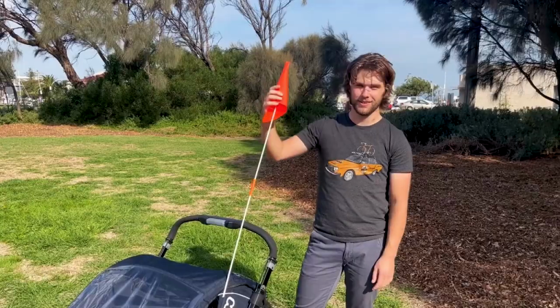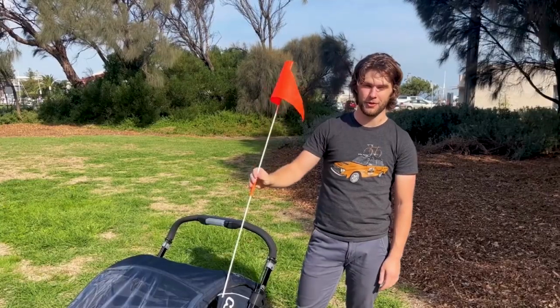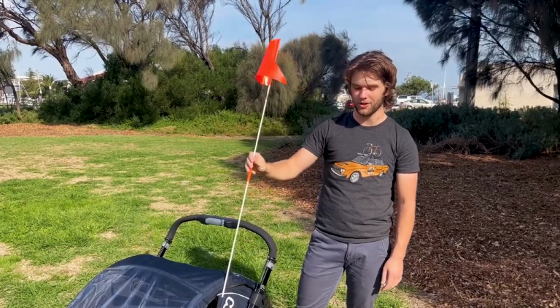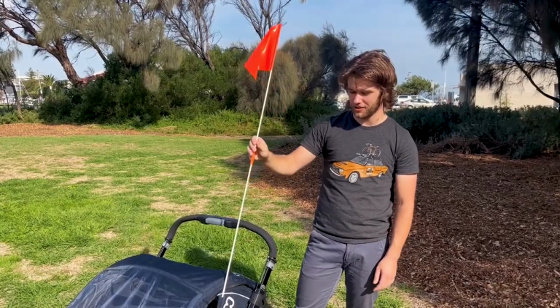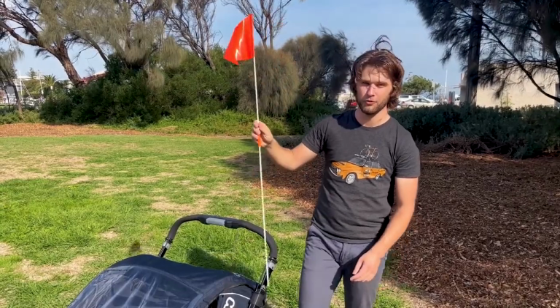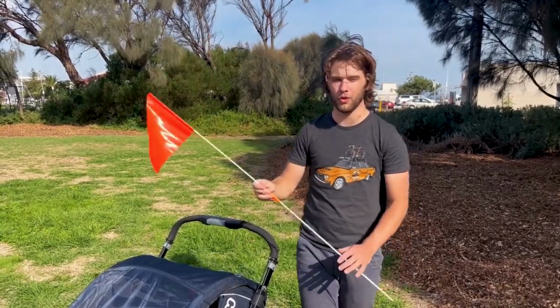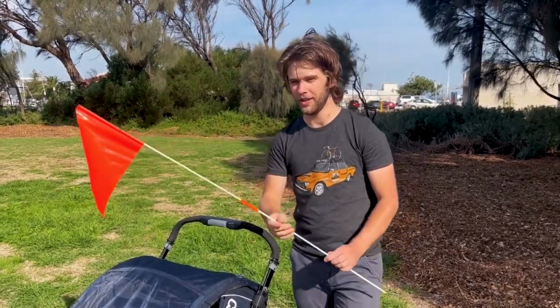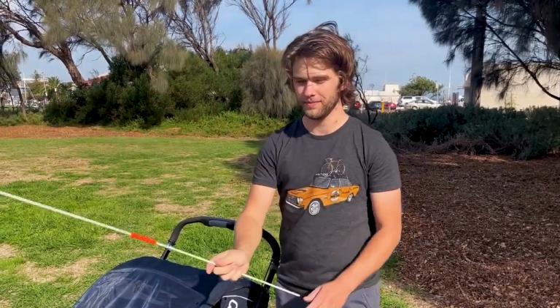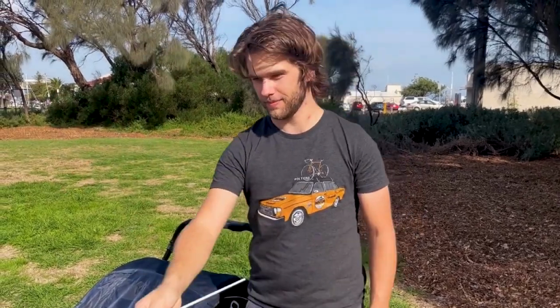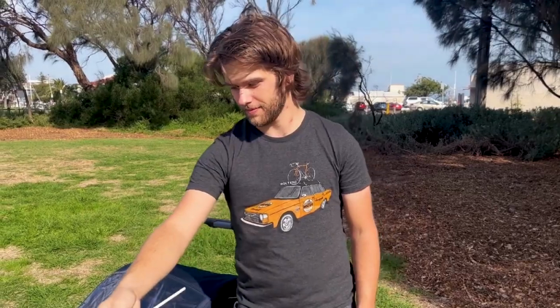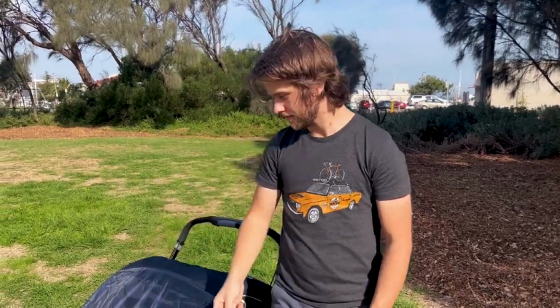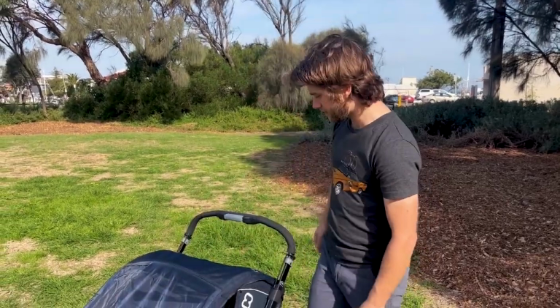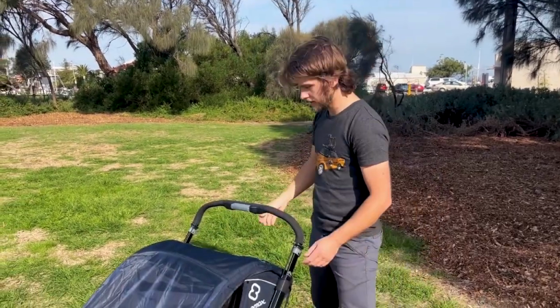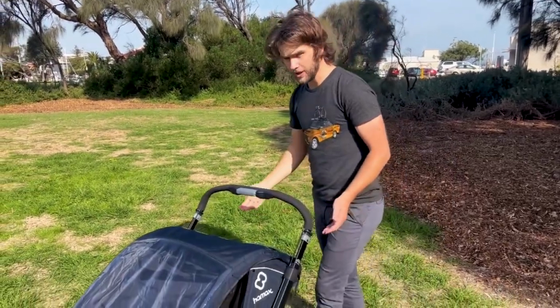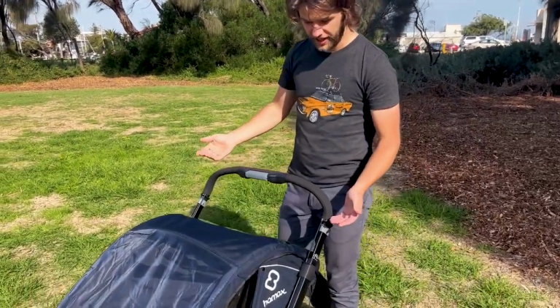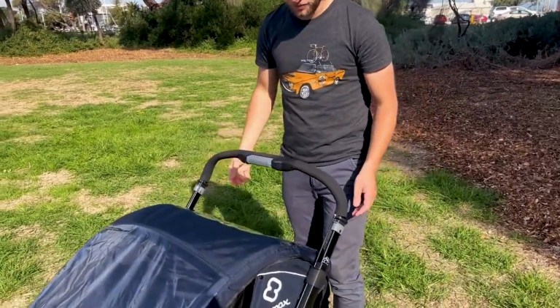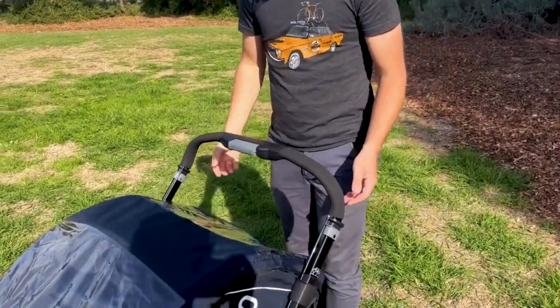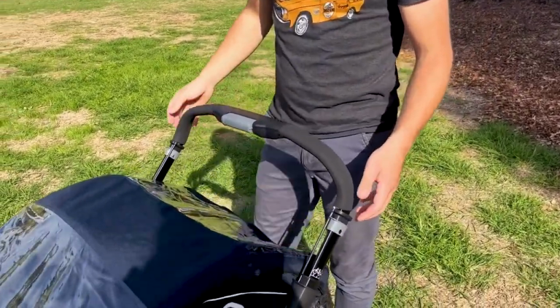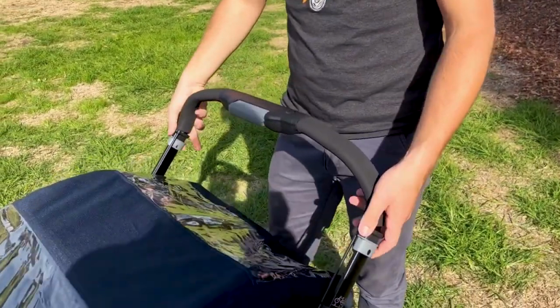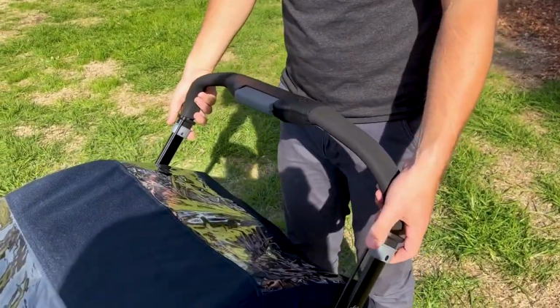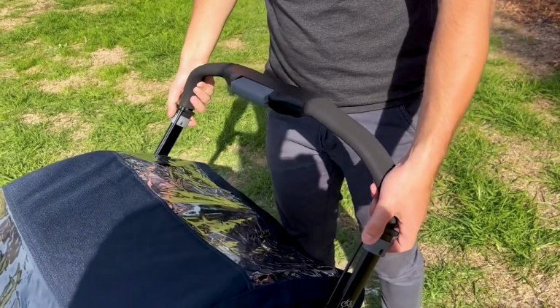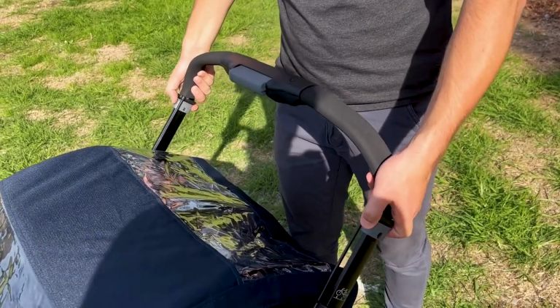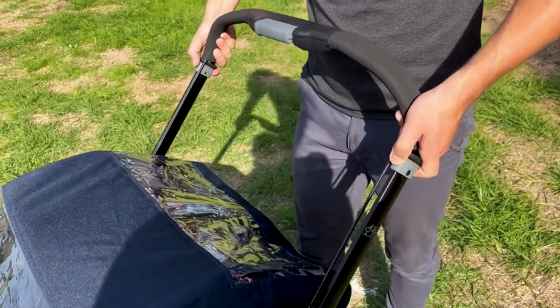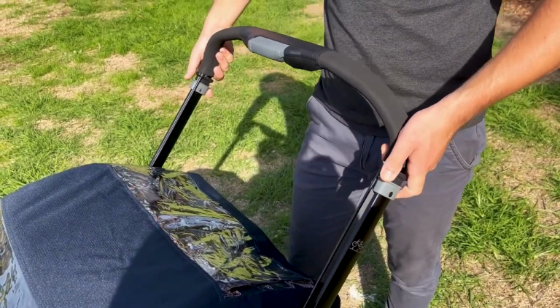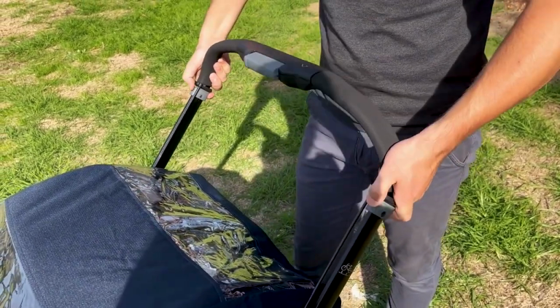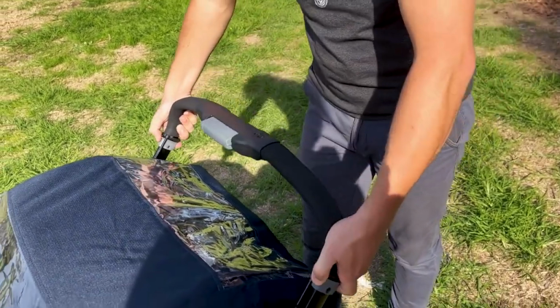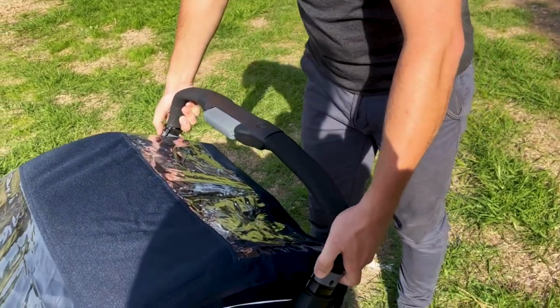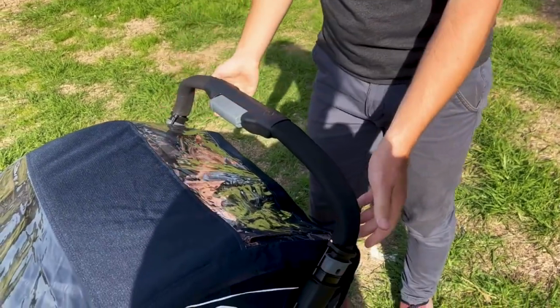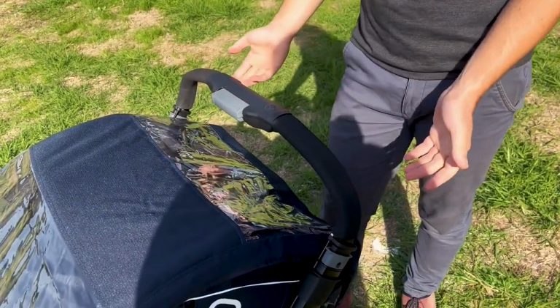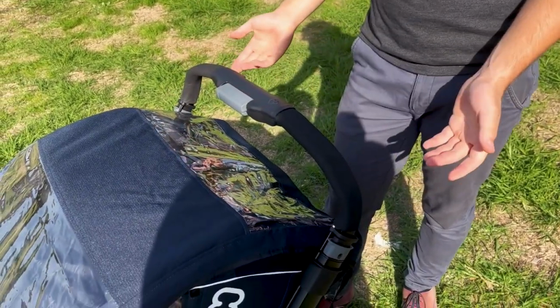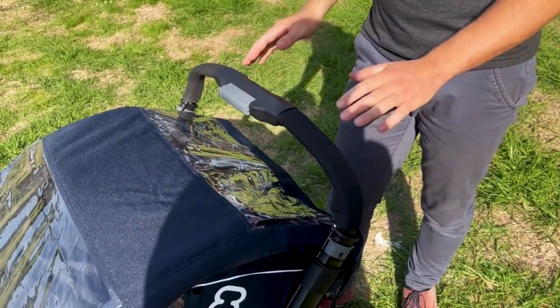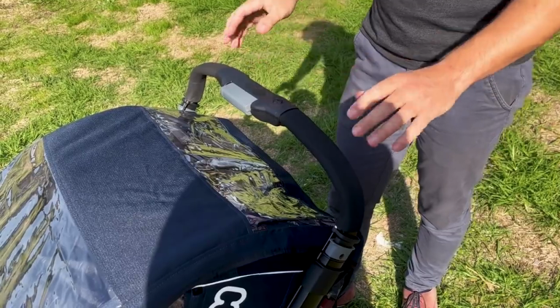It's also fitted with a flag for cycling — this is removable when you're walking or running. Coming over to the handle, this is adjustable for different heights, from really high down to the setting you'd use for cycling, where it's nice and low.